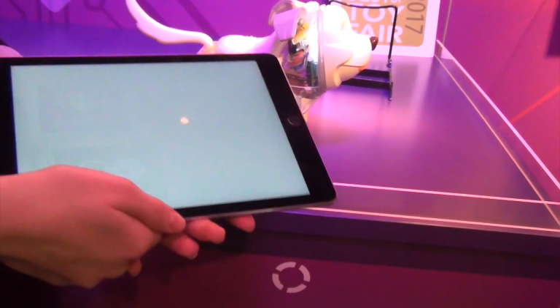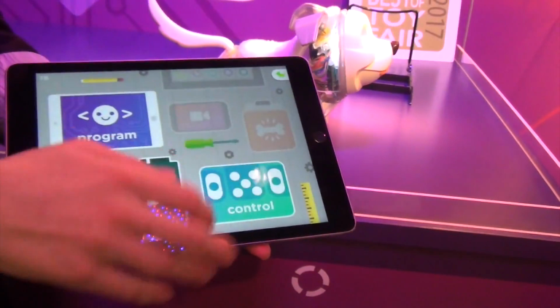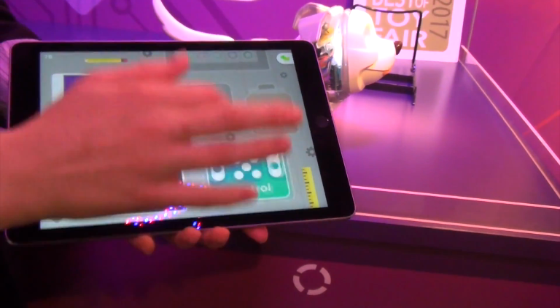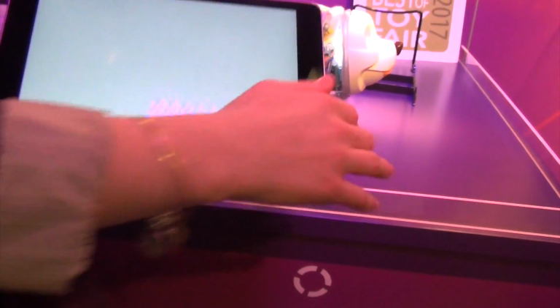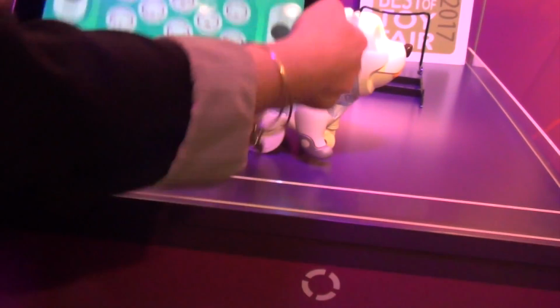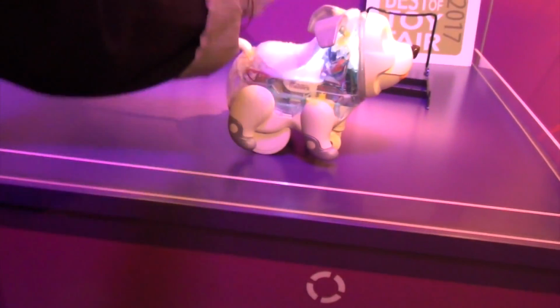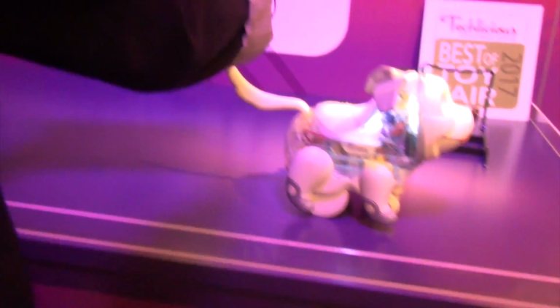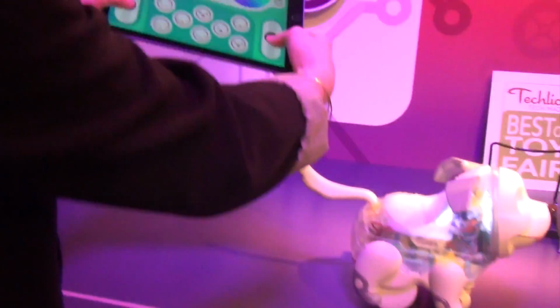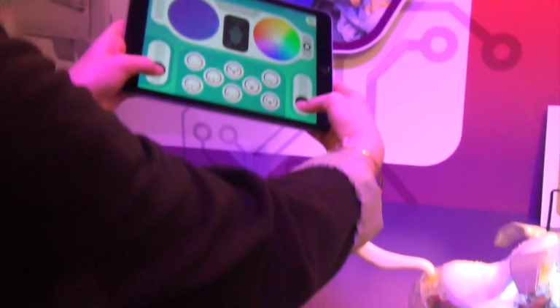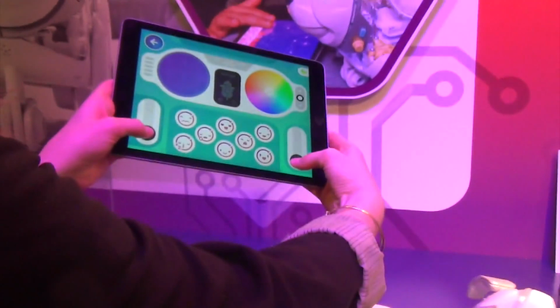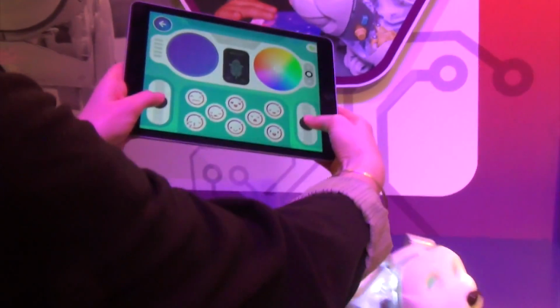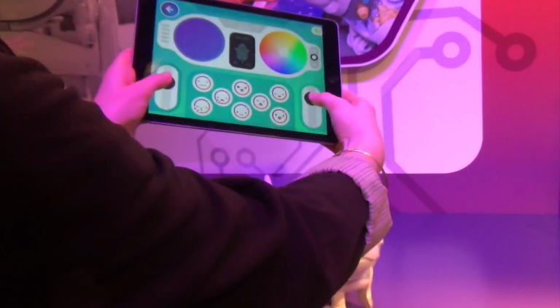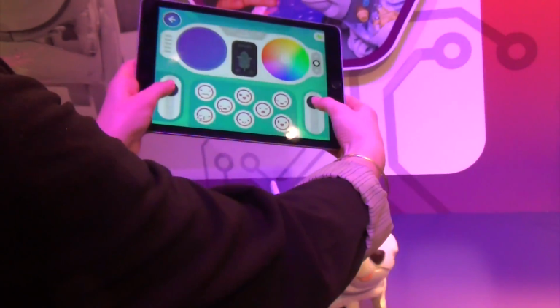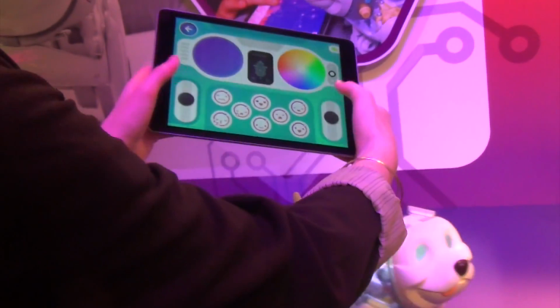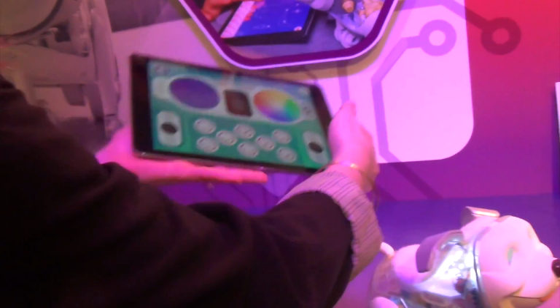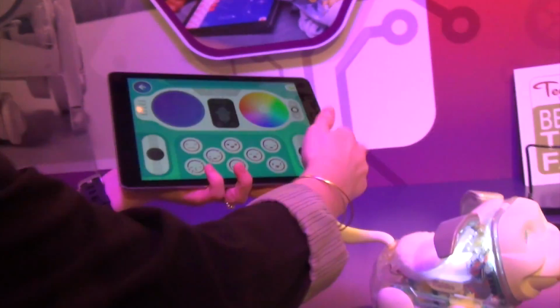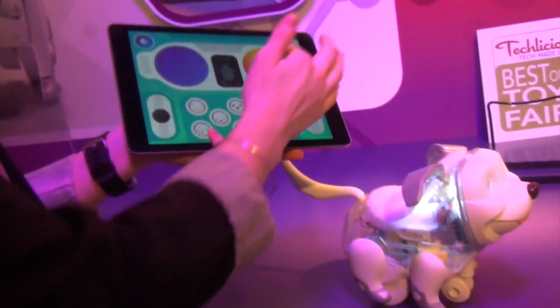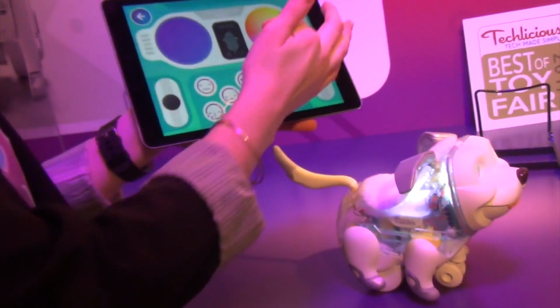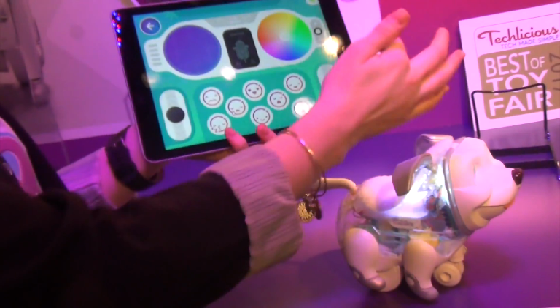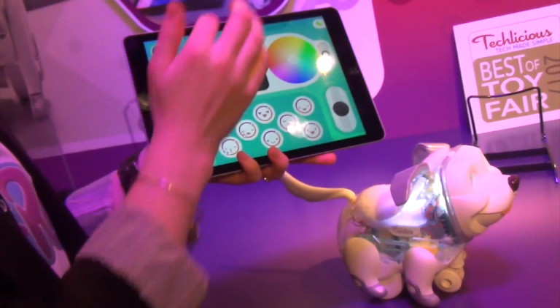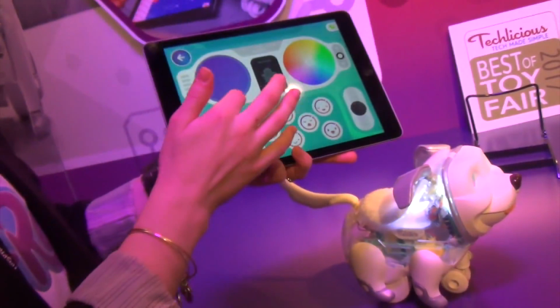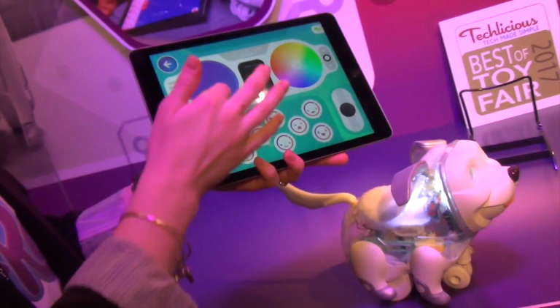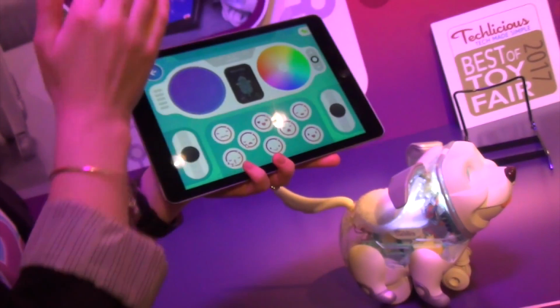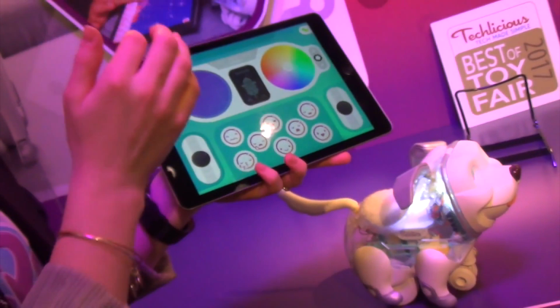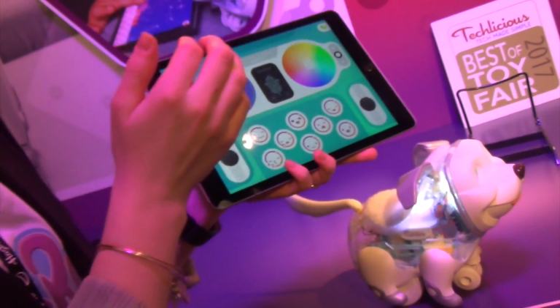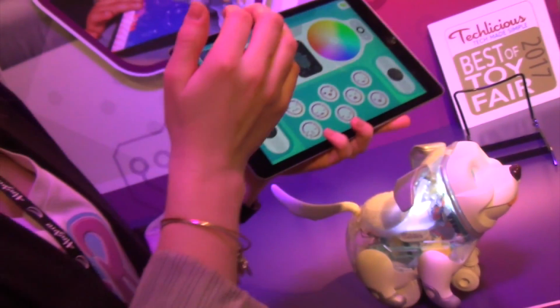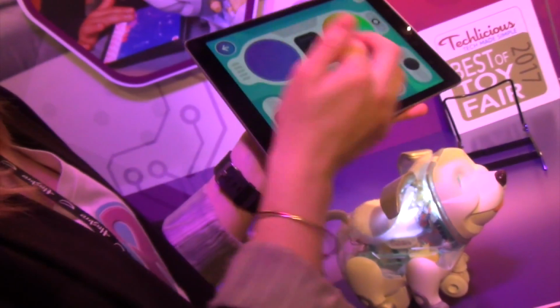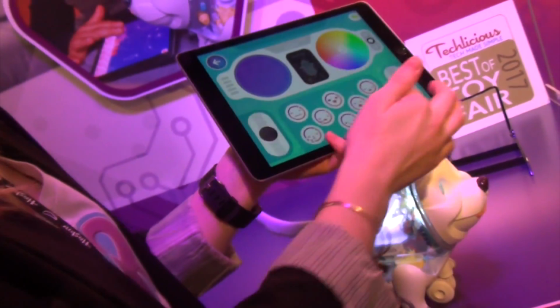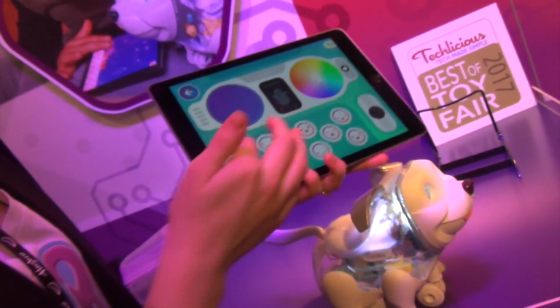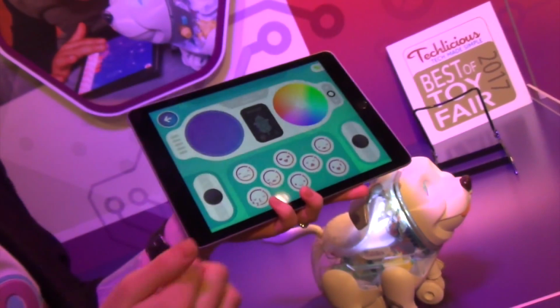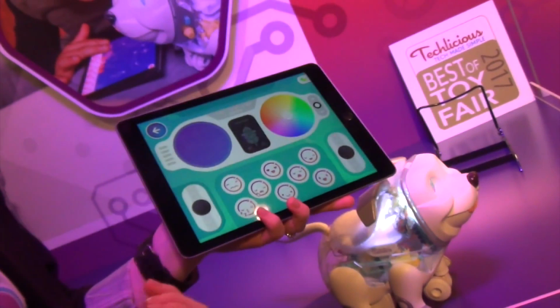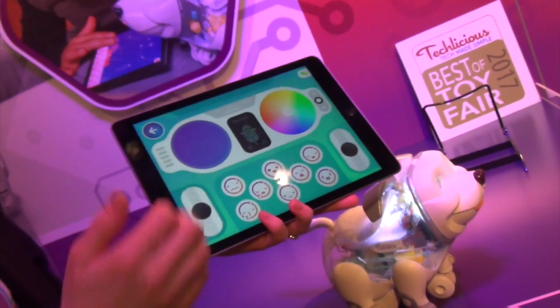A lot of different opportunities. There's a remote control feature, so I can drive him. I can customize the lights, change them. I can run any of the coded sequences I've made, and send him little motions.